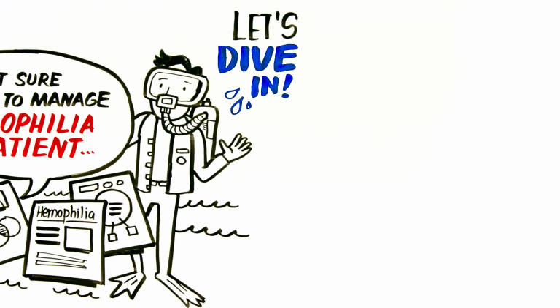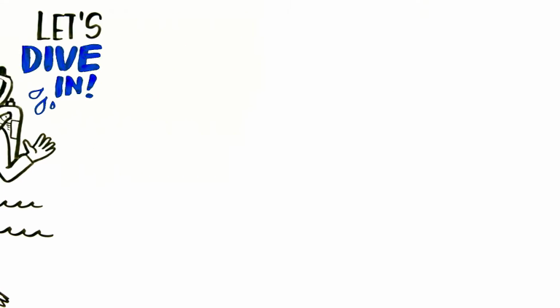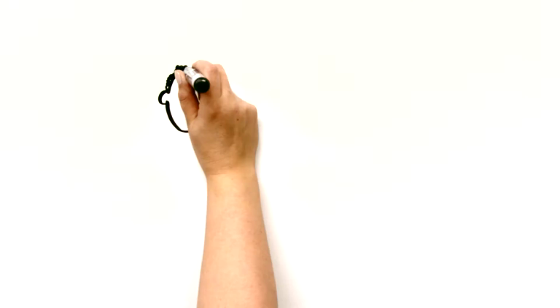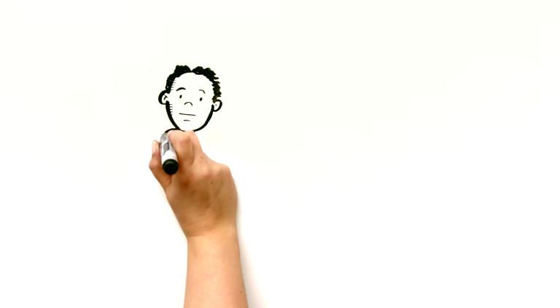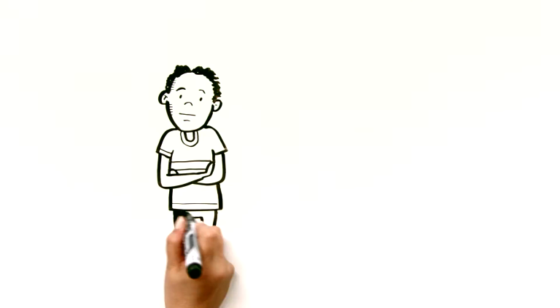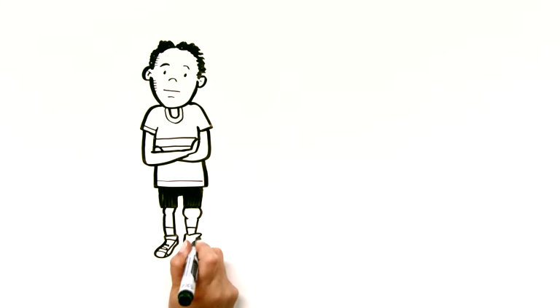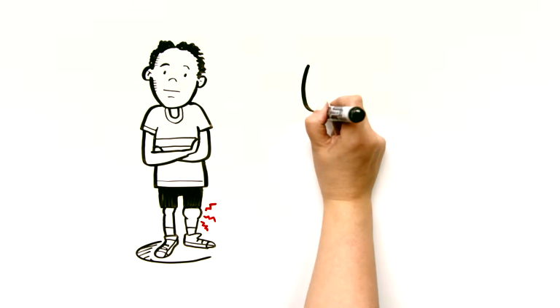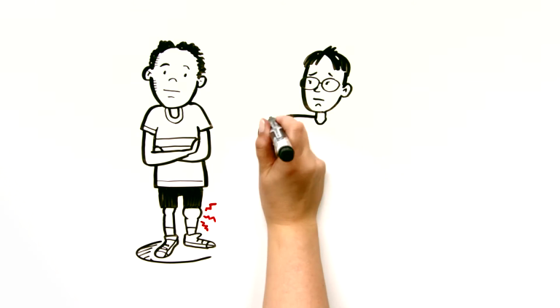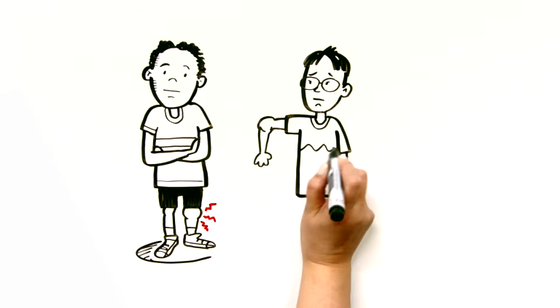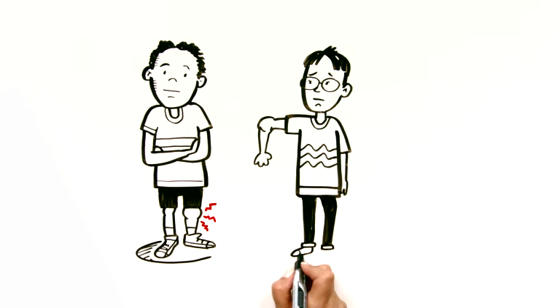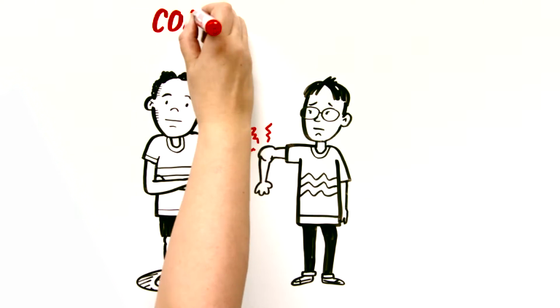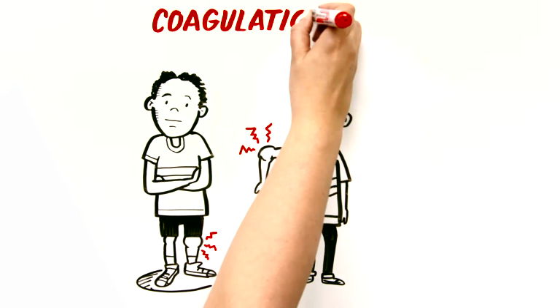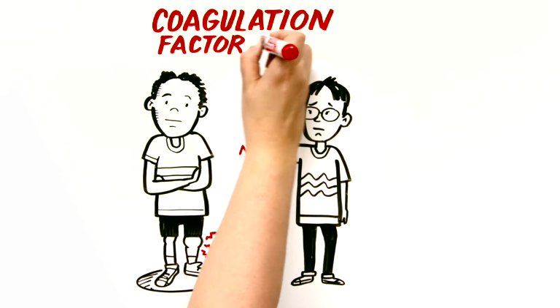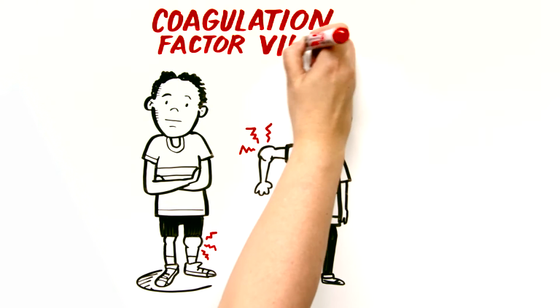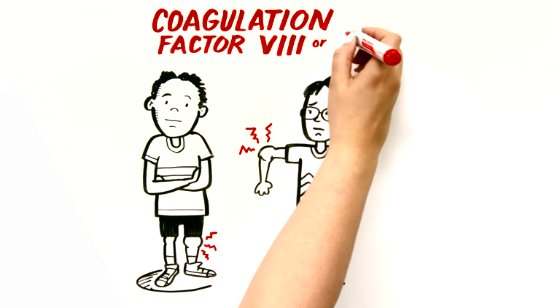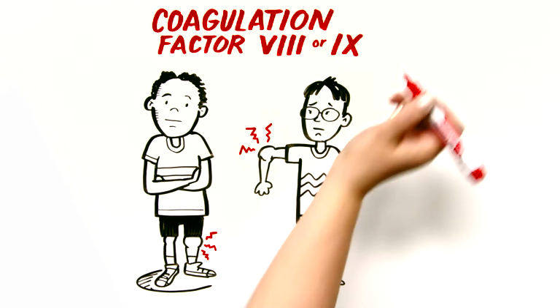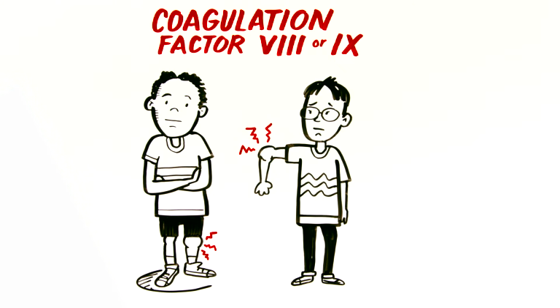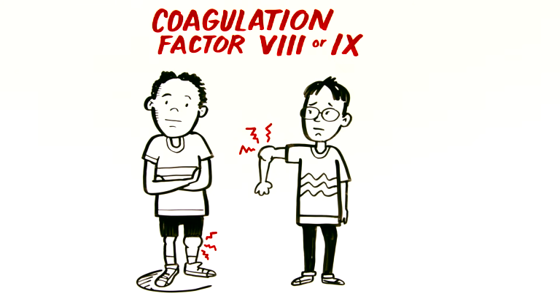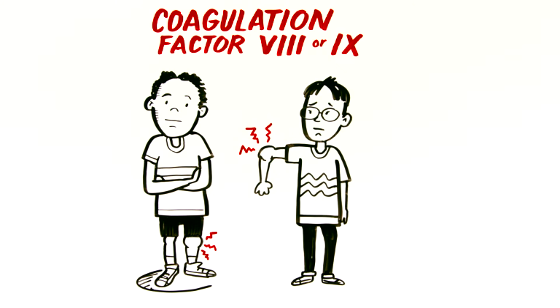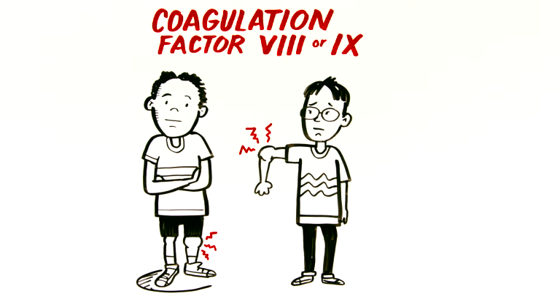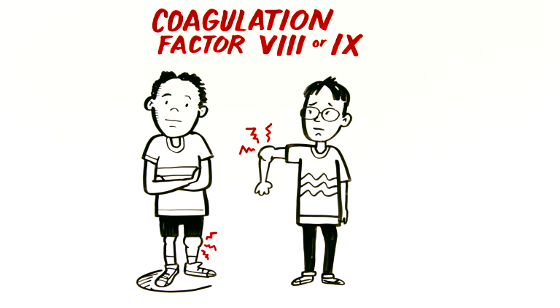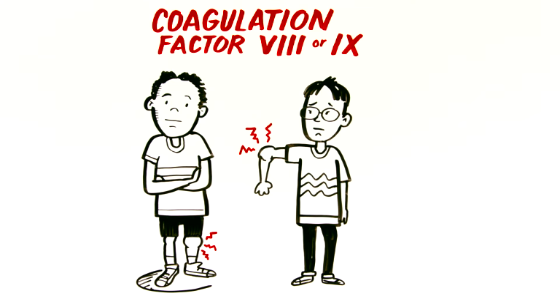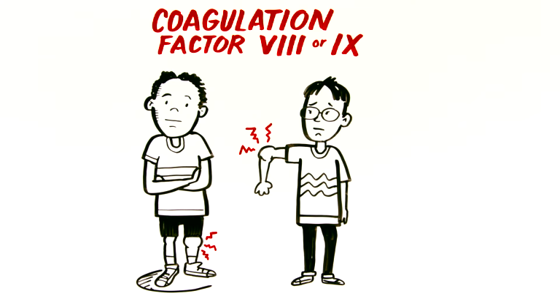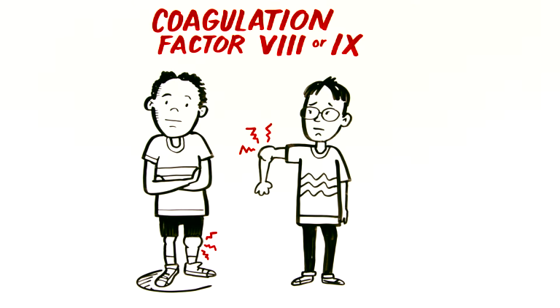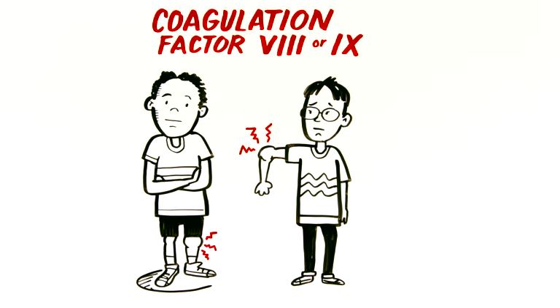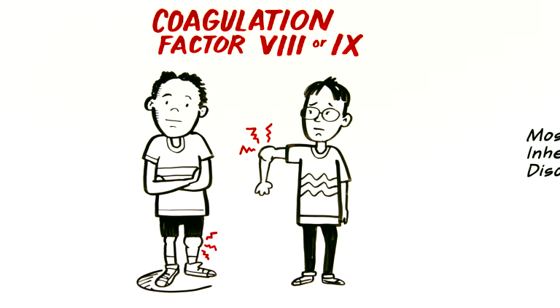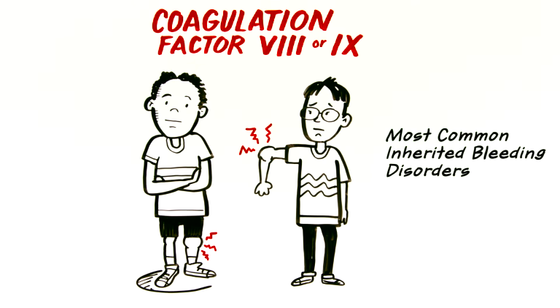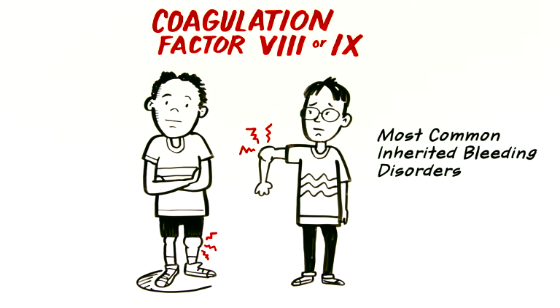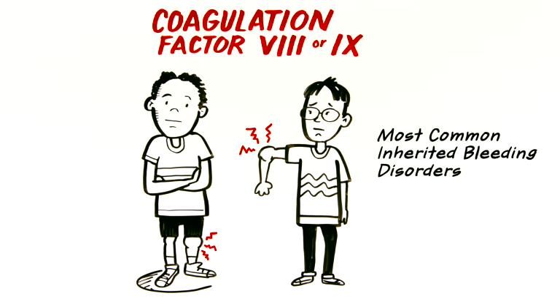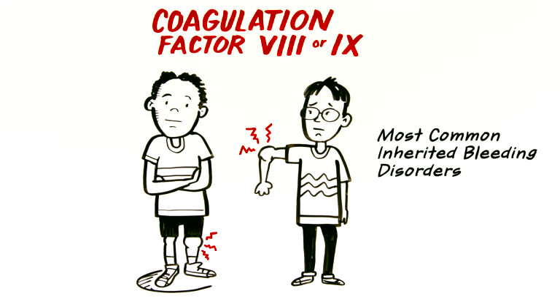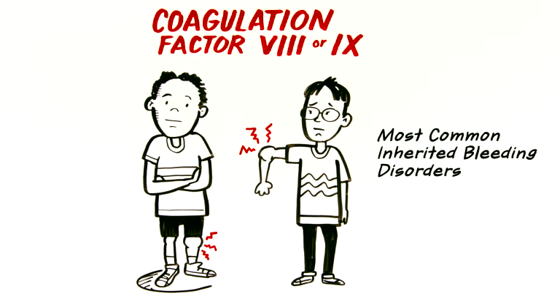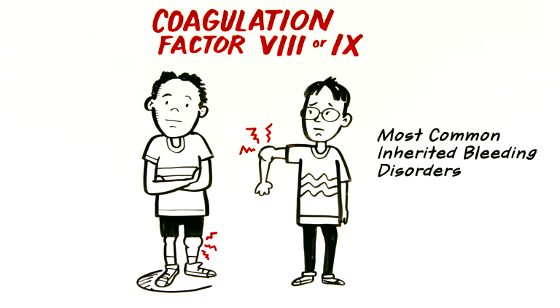The term hemophilia refers to deficiency of either coagulation factor 8 or 9. These two deficiencies are very similar clinically, and together they comprise the most common of the inherited bleeding disorders.